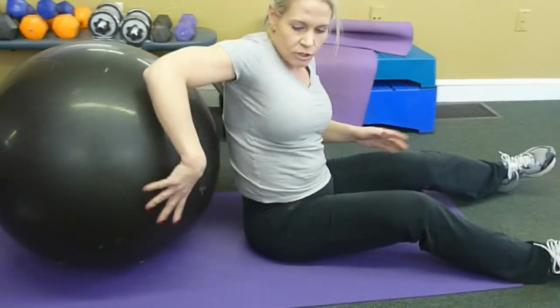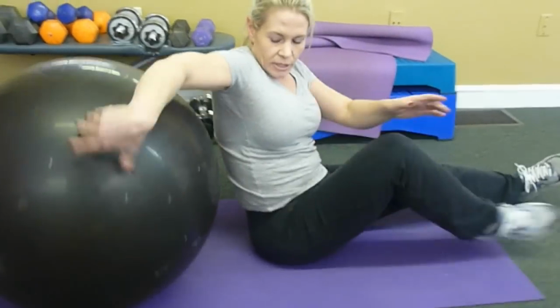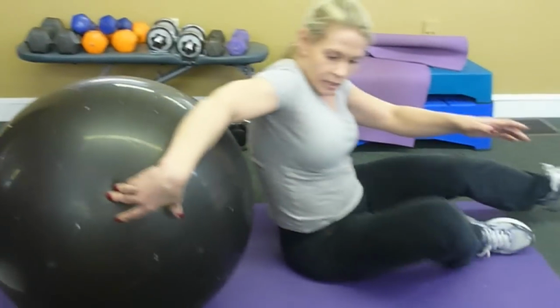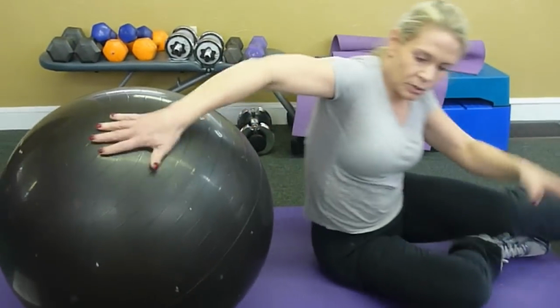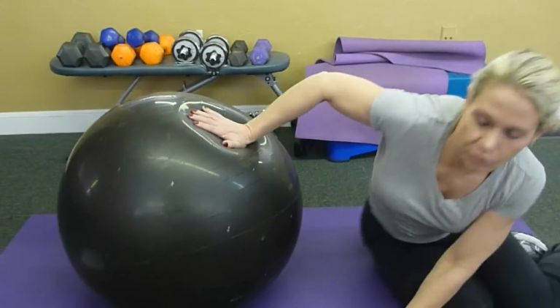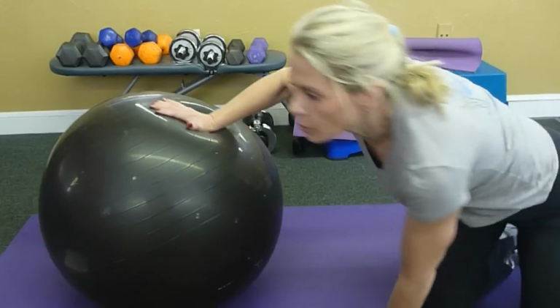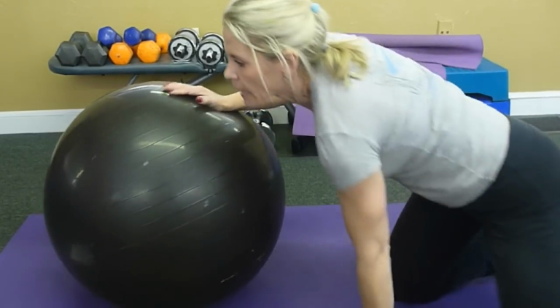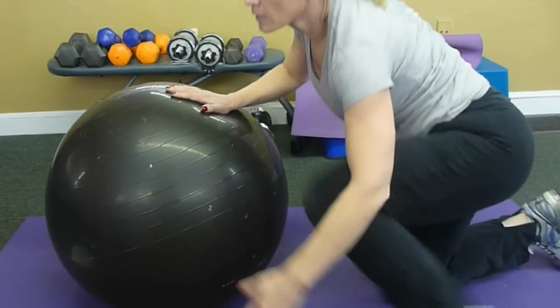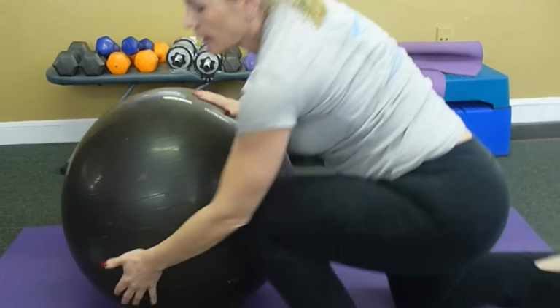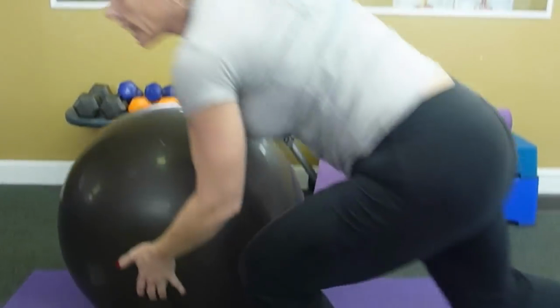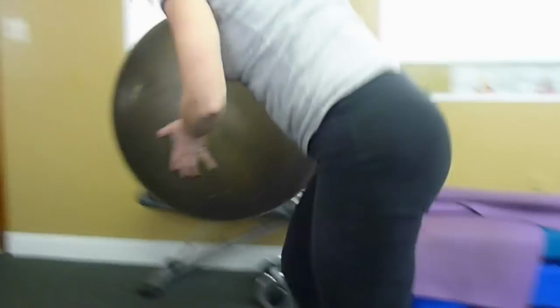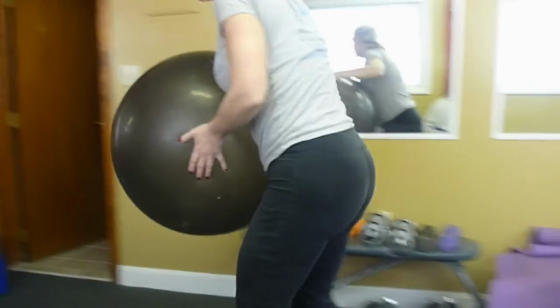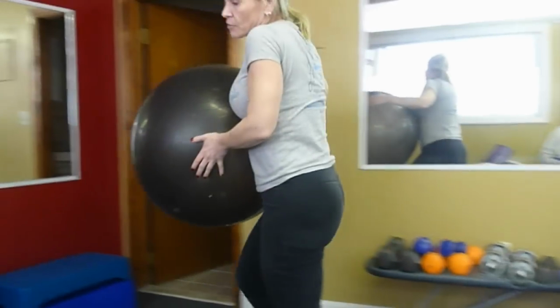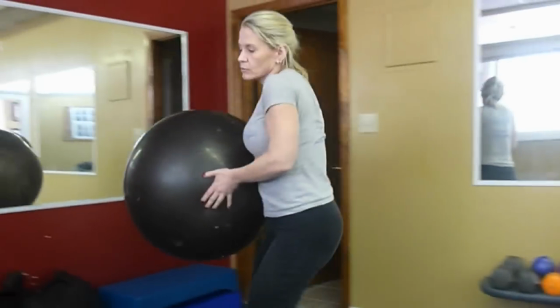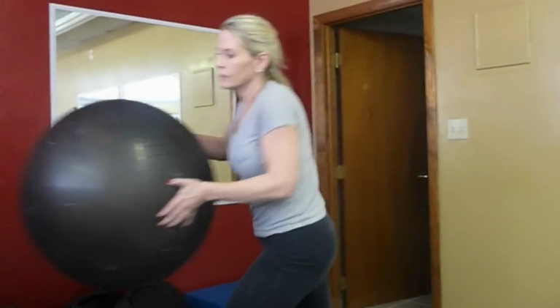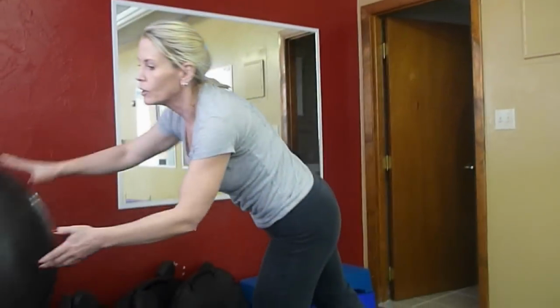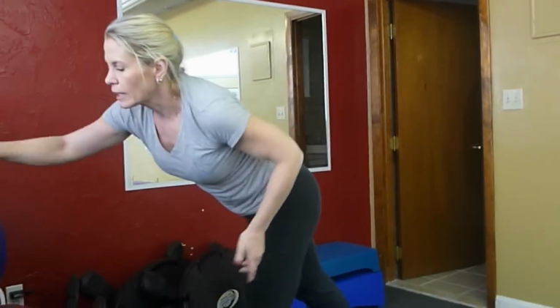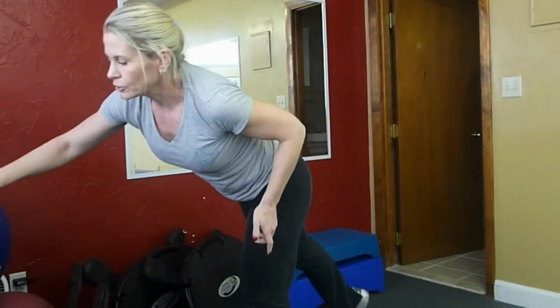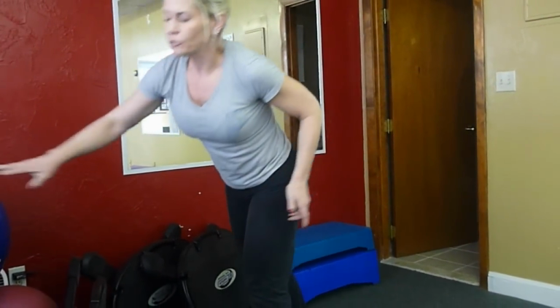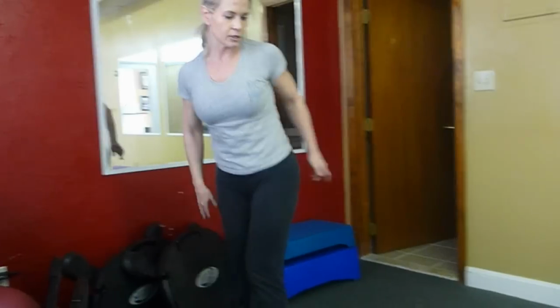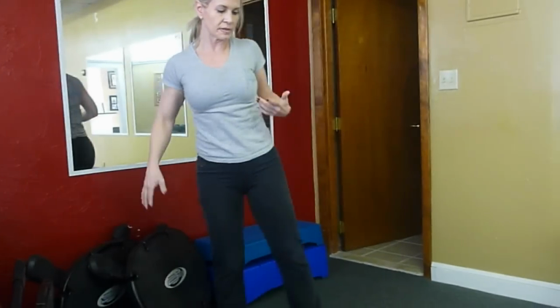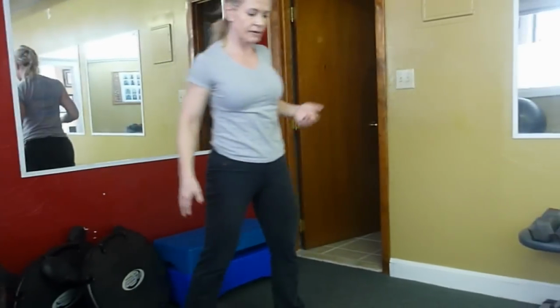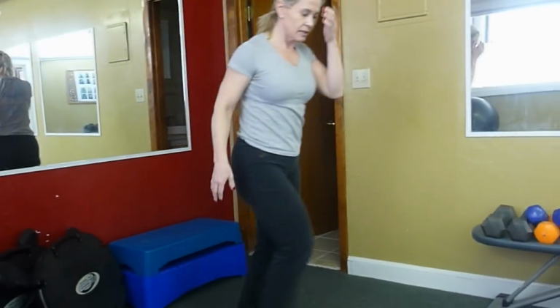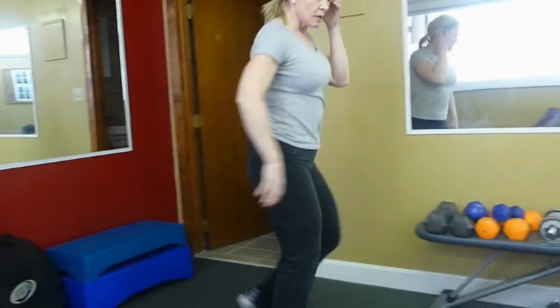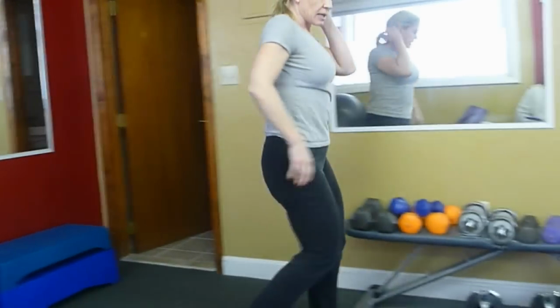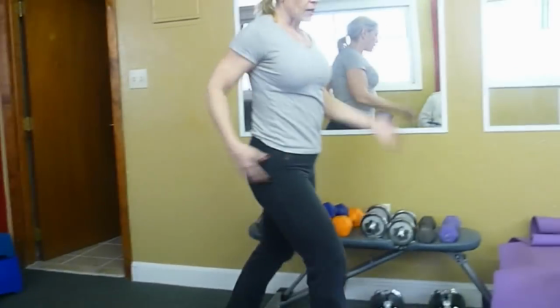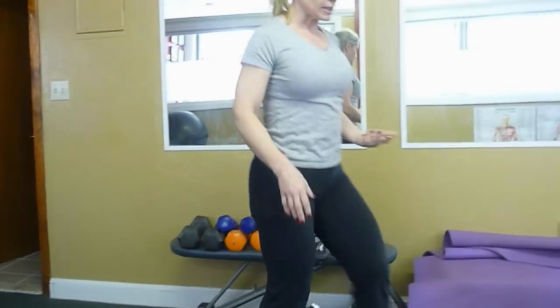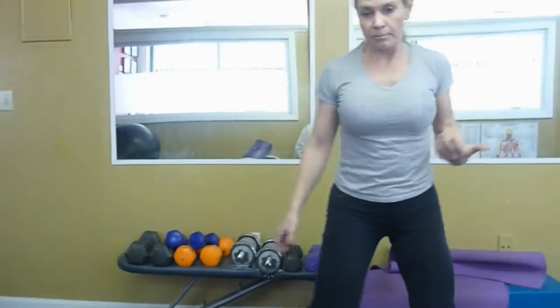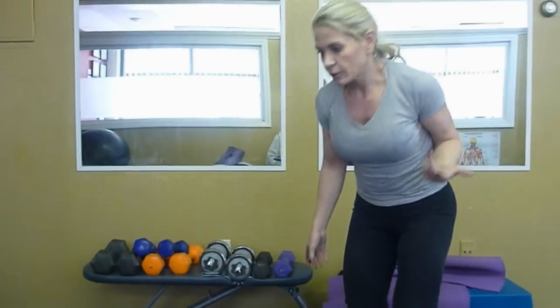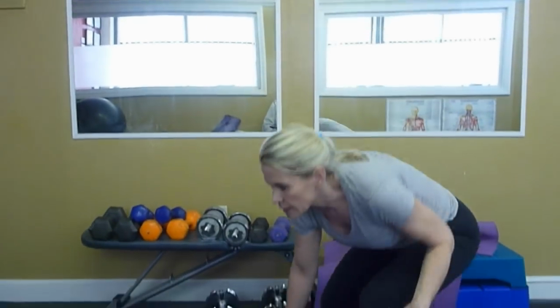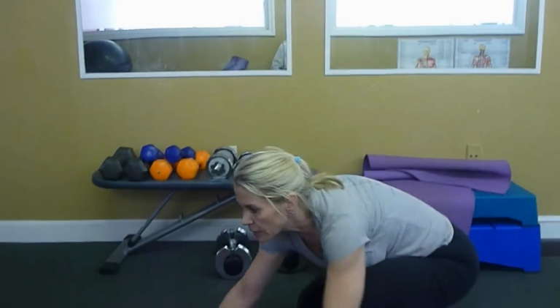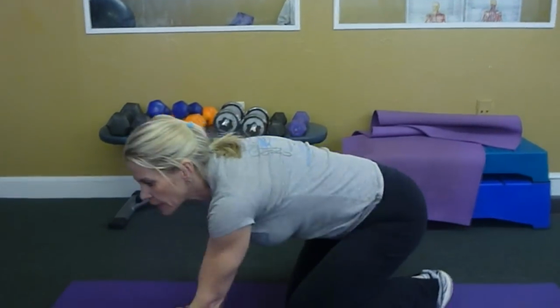Those are the two exercises you should do for your lower back. I like to always change them around — I usually try to do two for each area, but not always the same. We can start out with these for now.